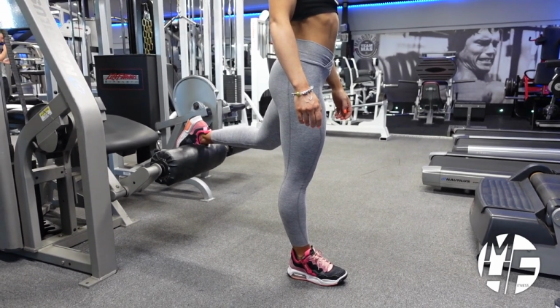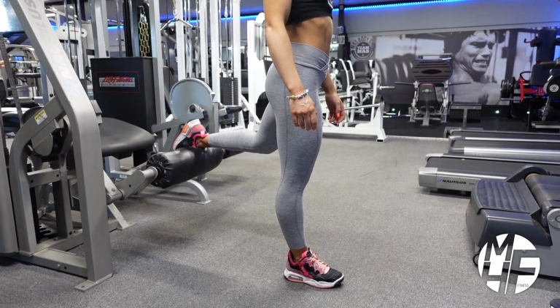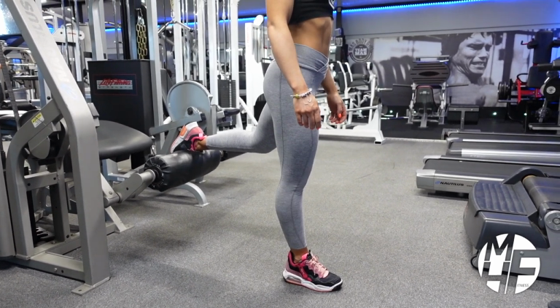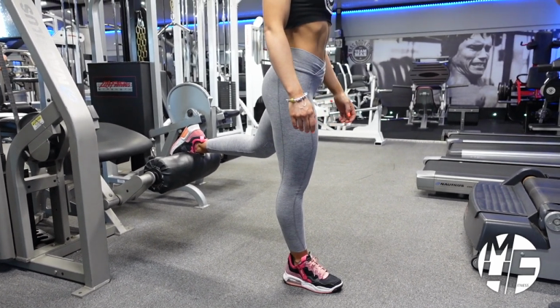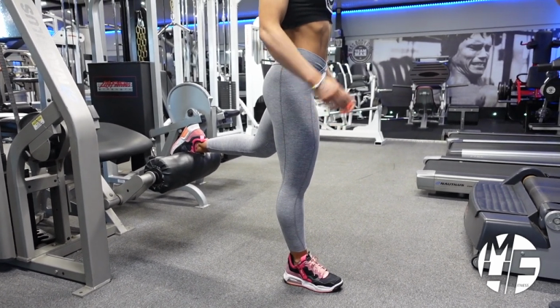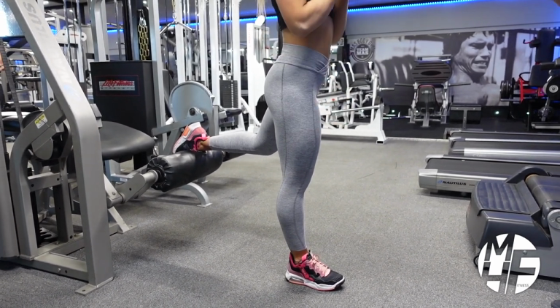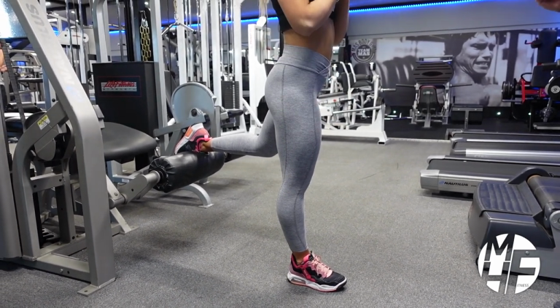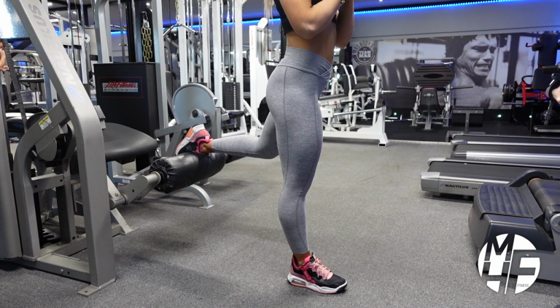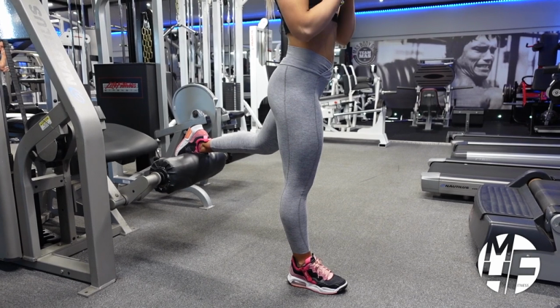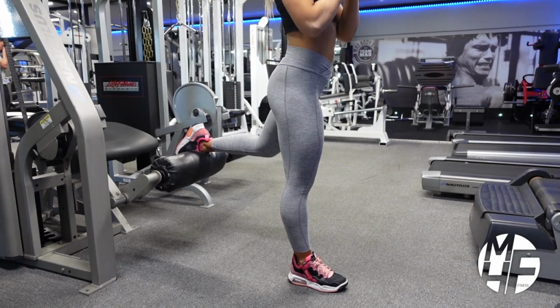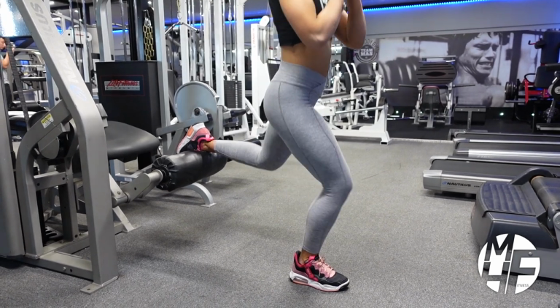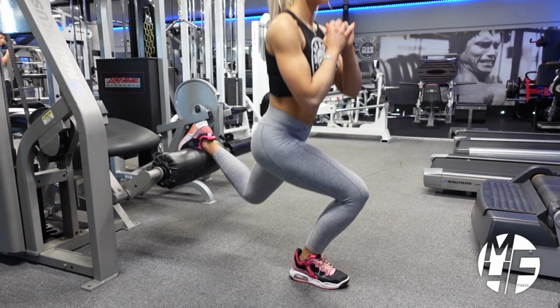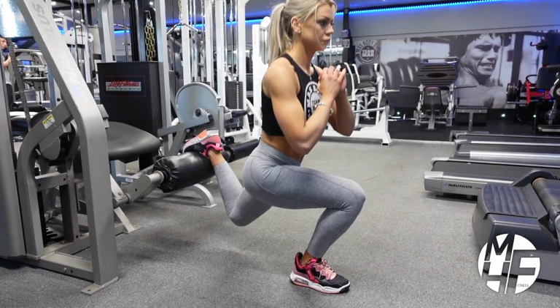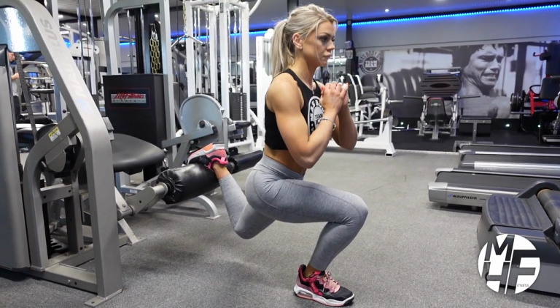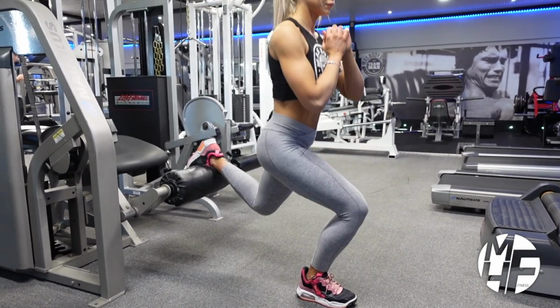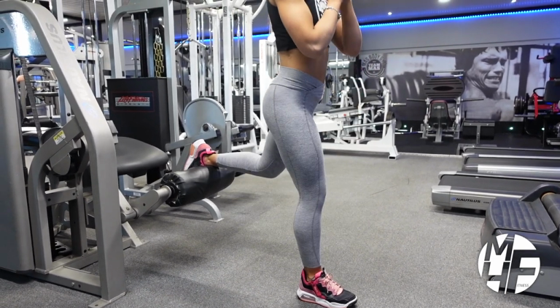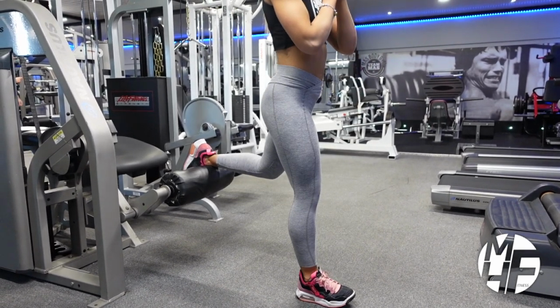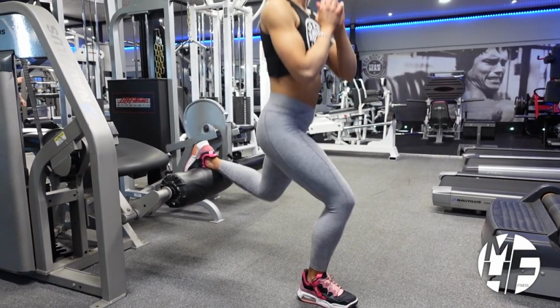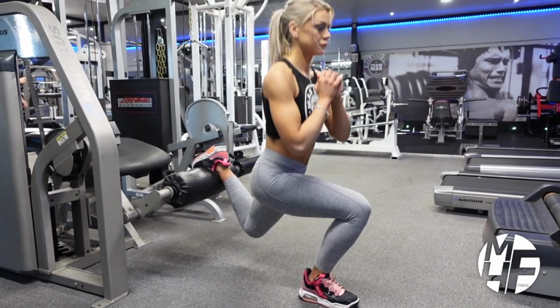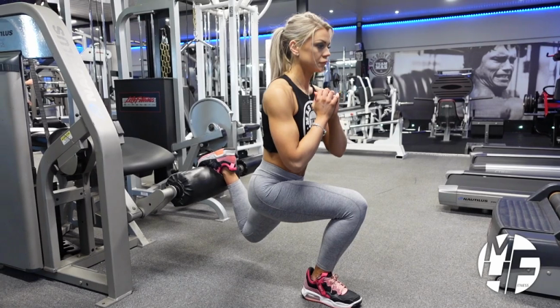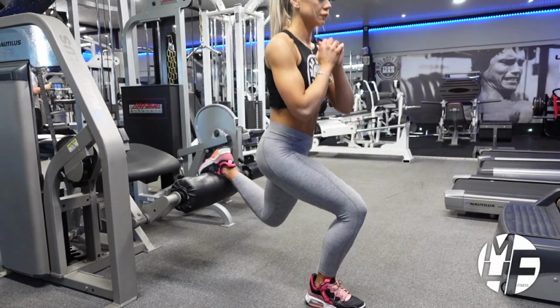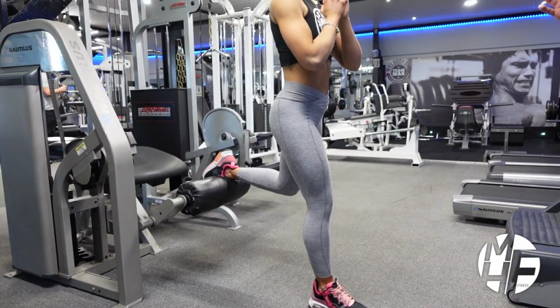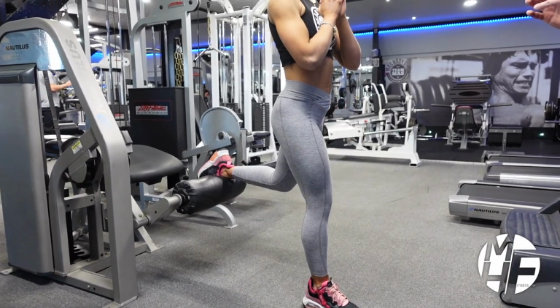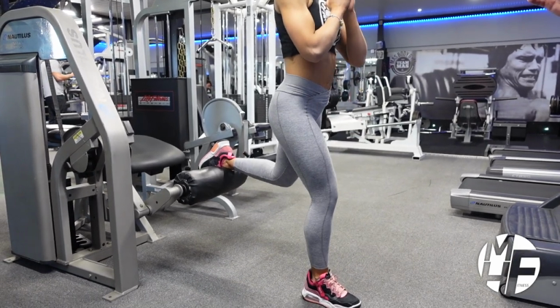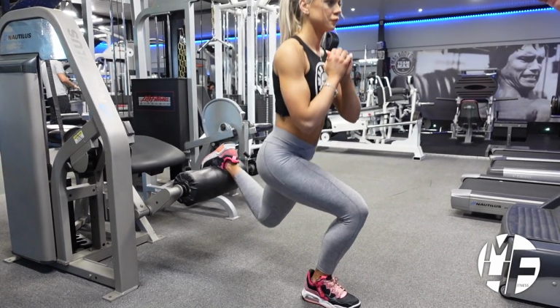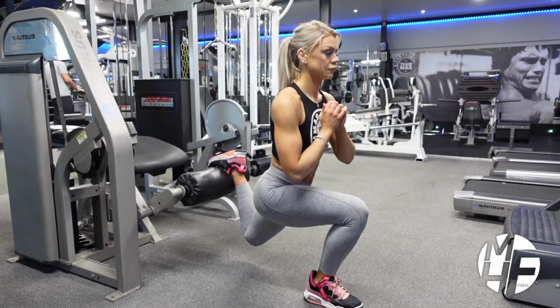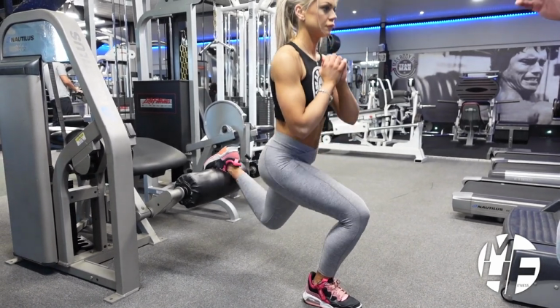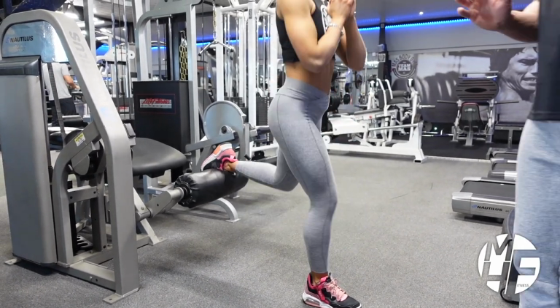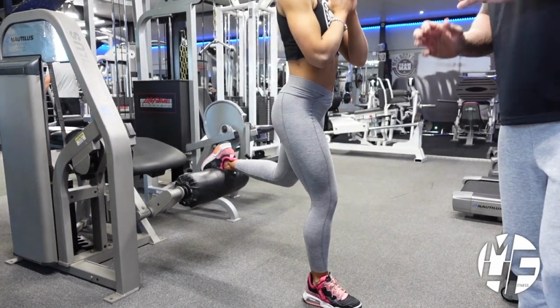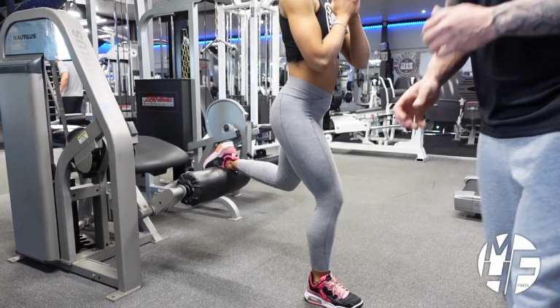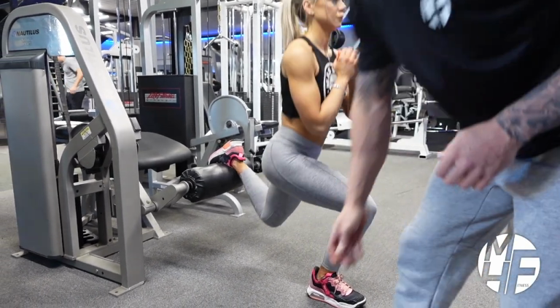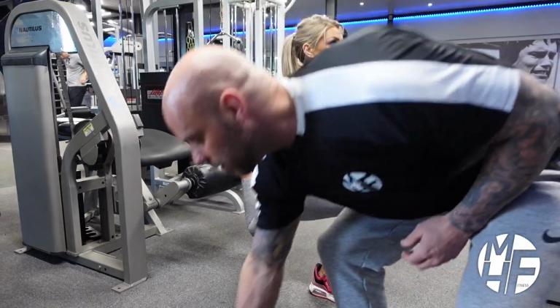Now without any weight to start with, we're just going to perform one or two reps just to get it right. That's a perfect form.